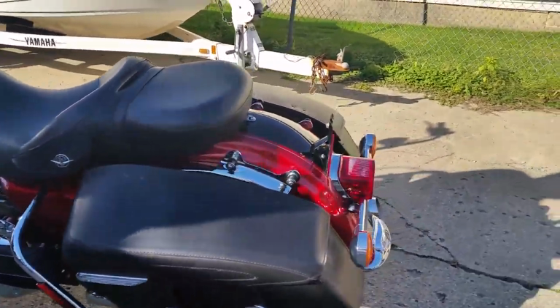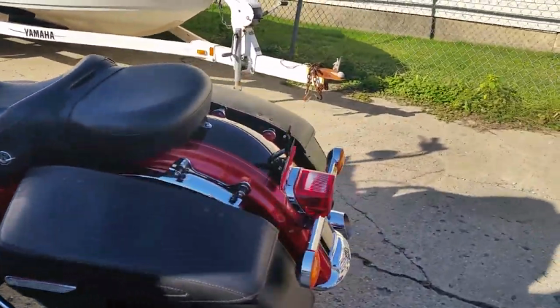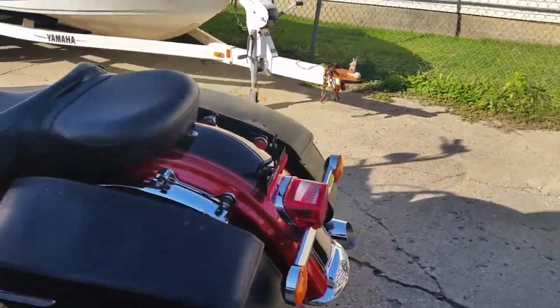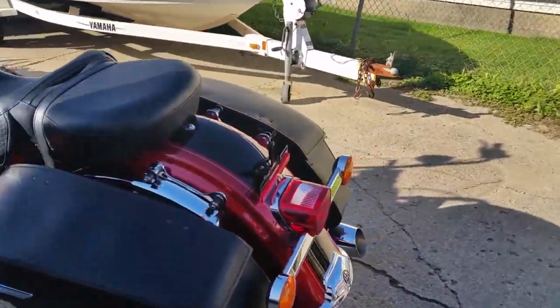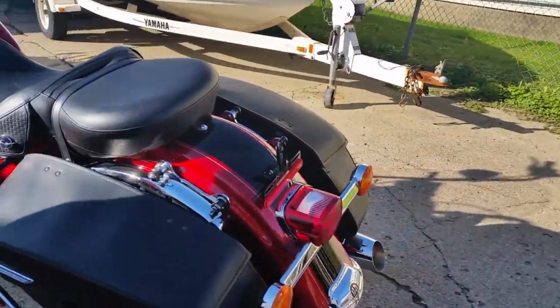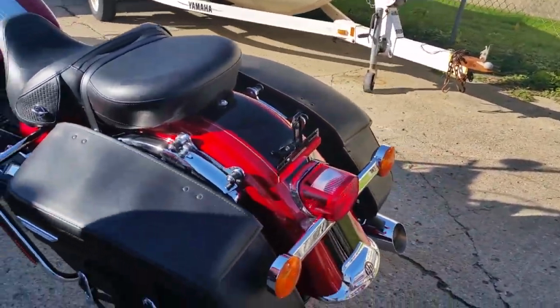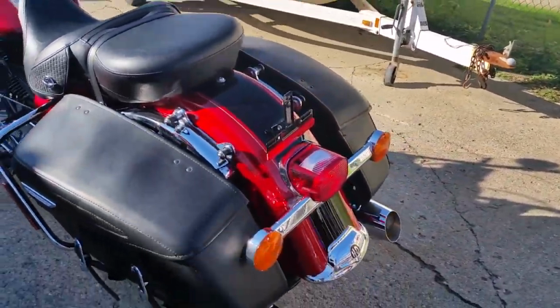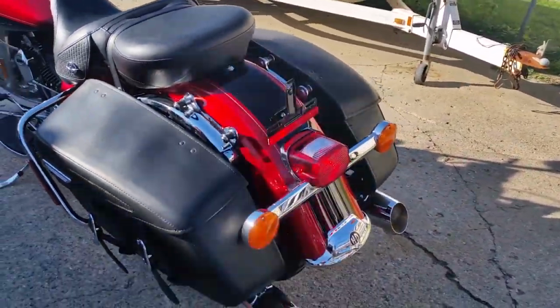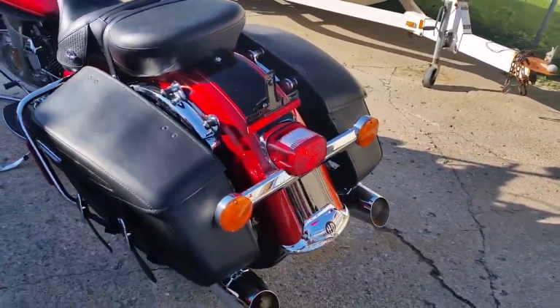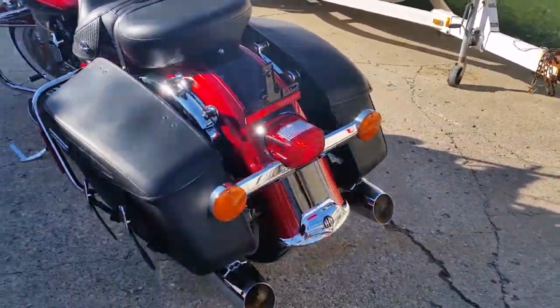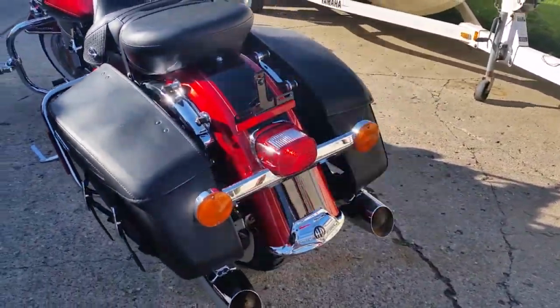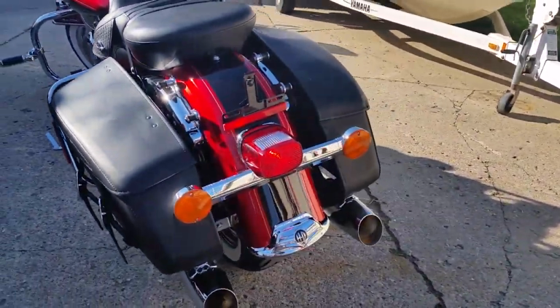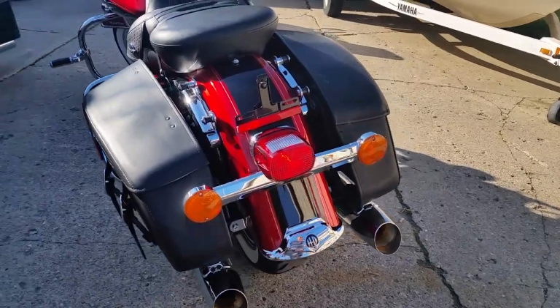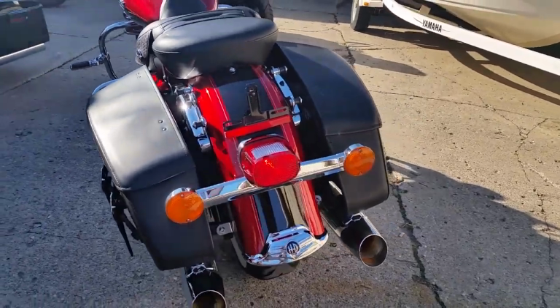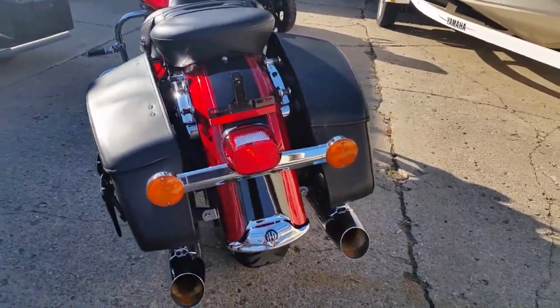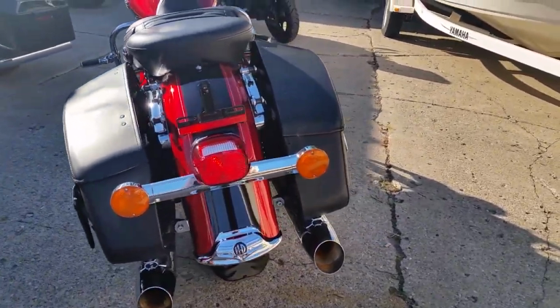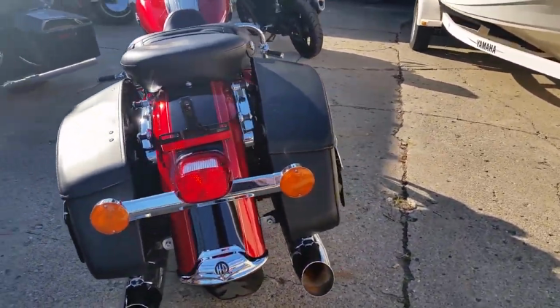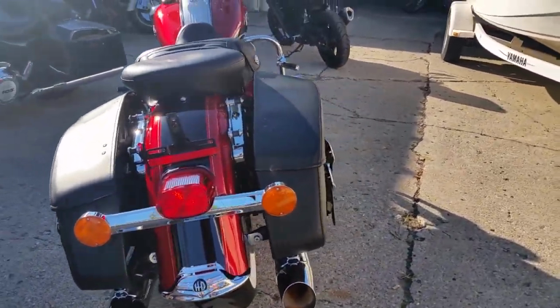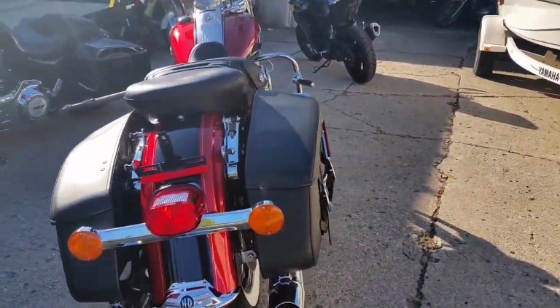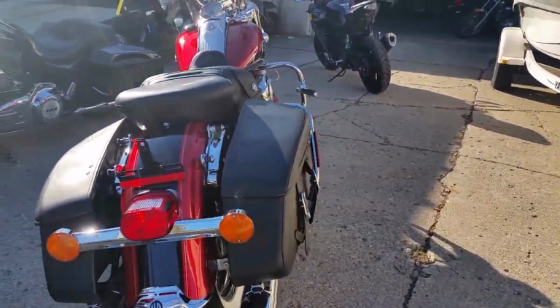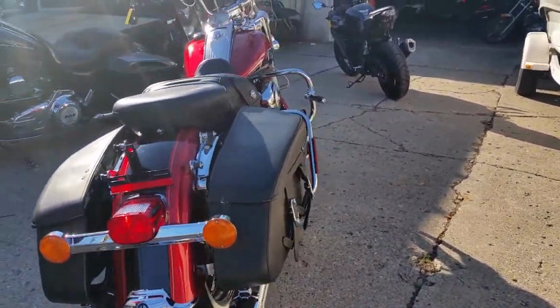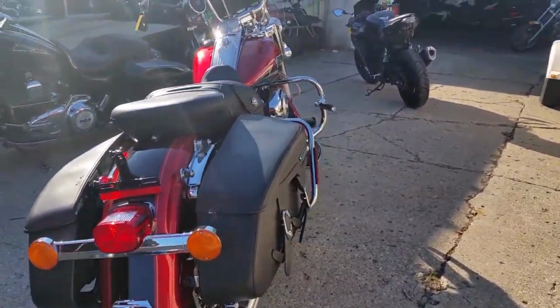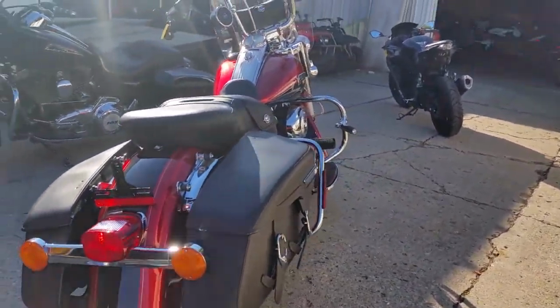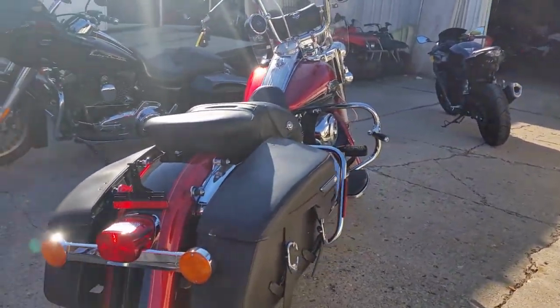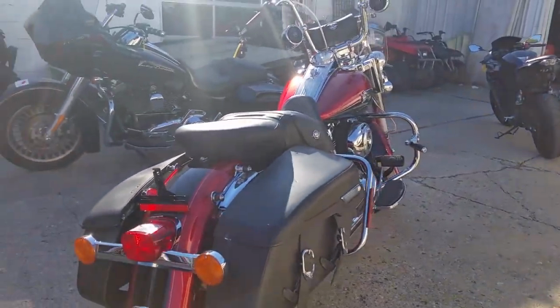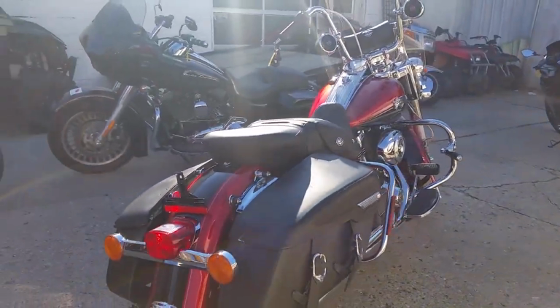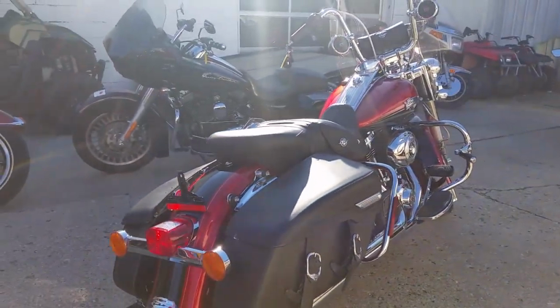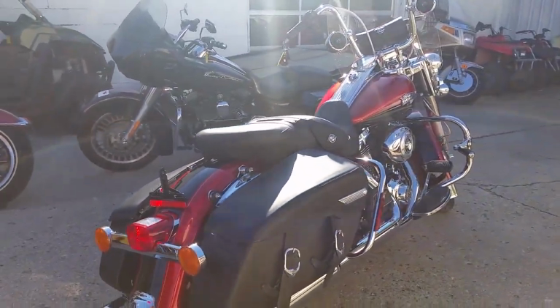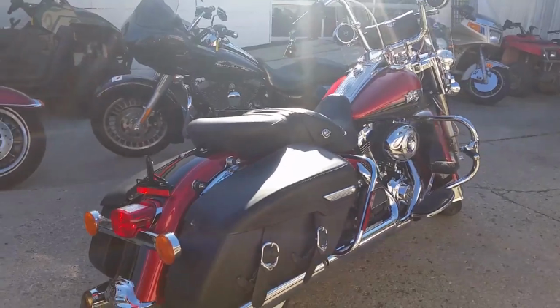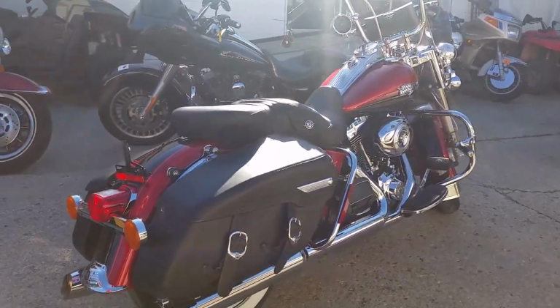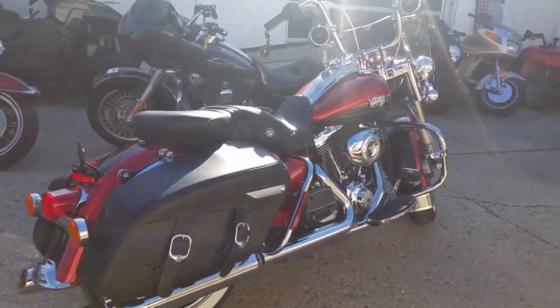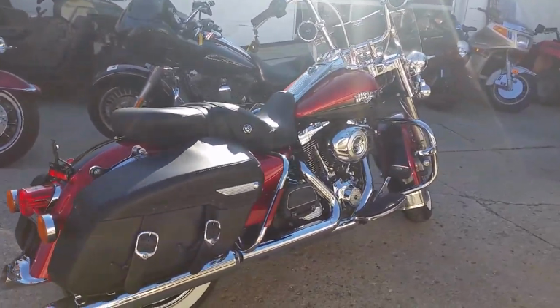This is a 10 out of 10. Turn heads for only $15,900. We got guaranteed financing for everyone on our Harley-Davidsons. Give us a call or visit our website, www.approvalpowersports.com.